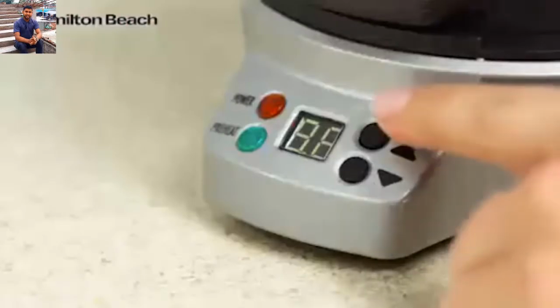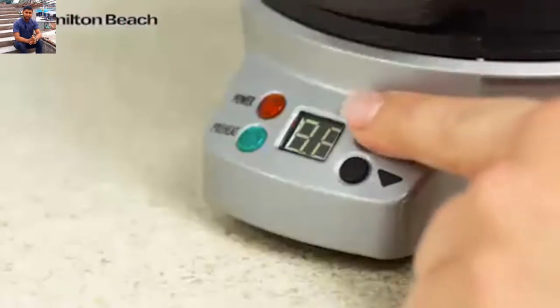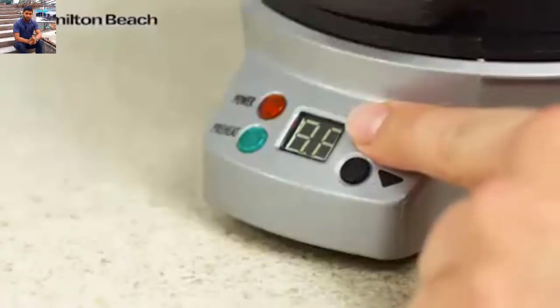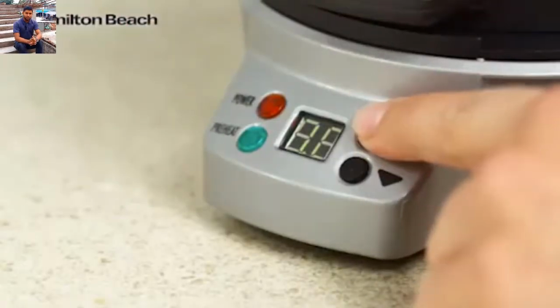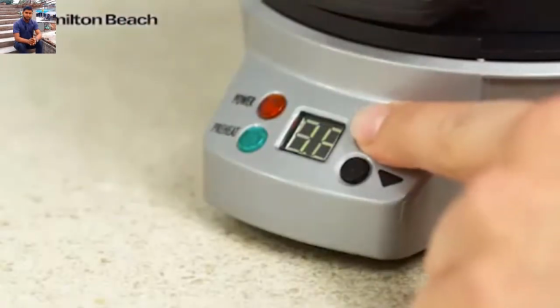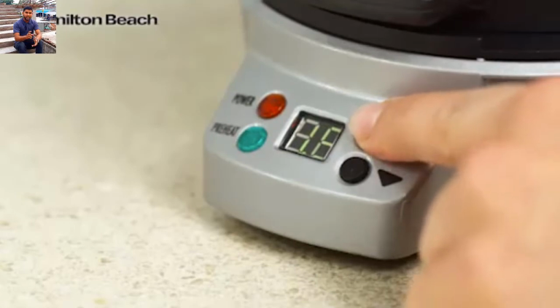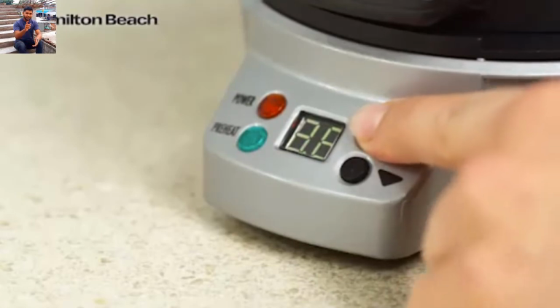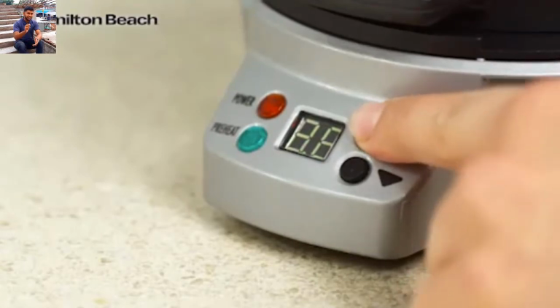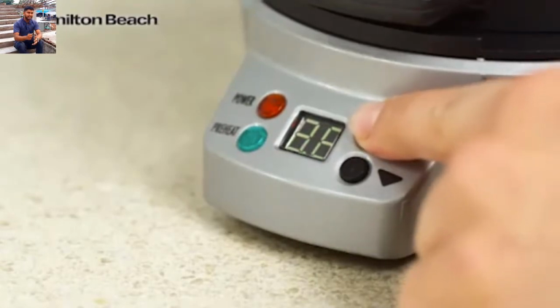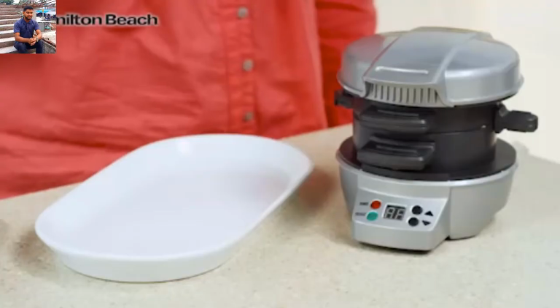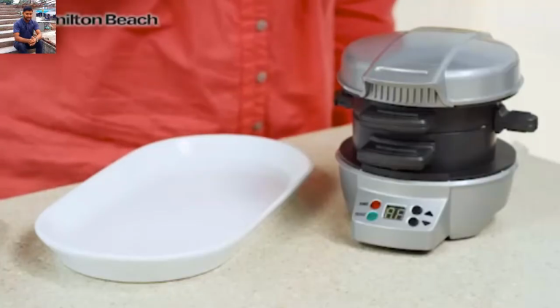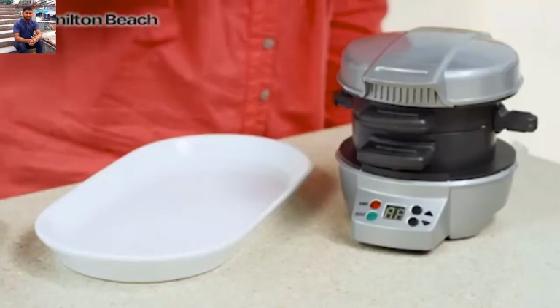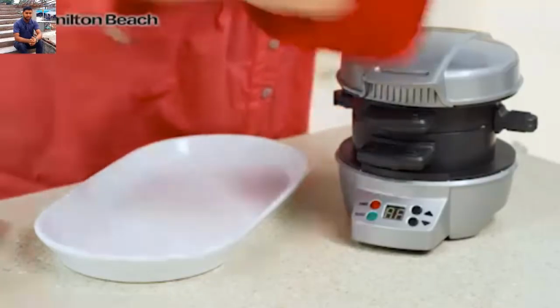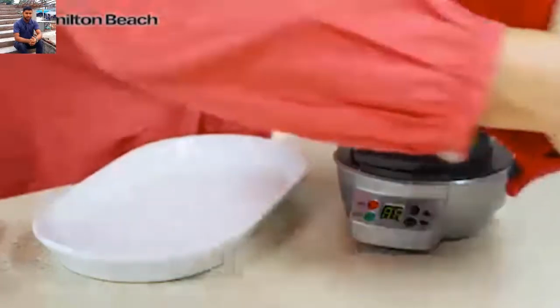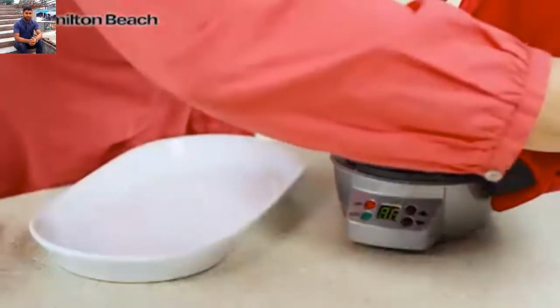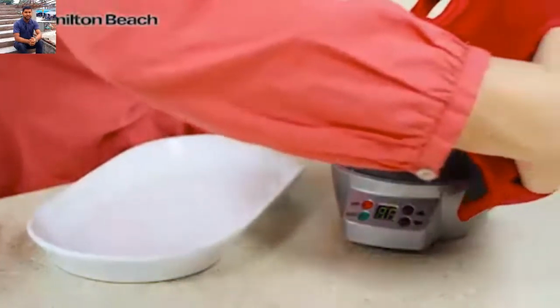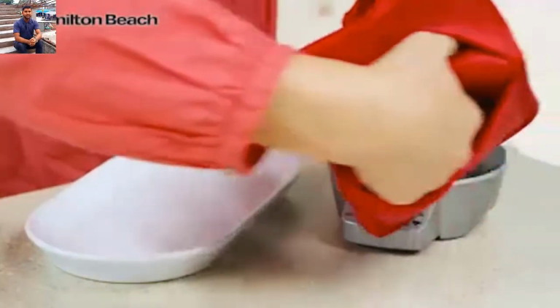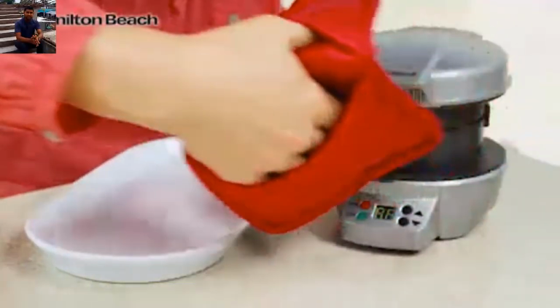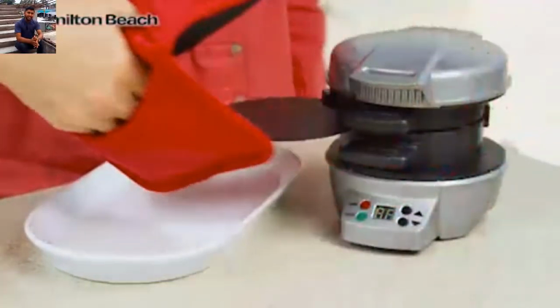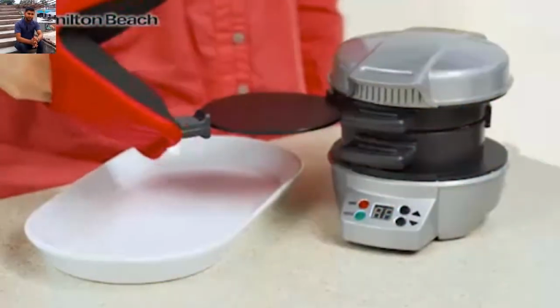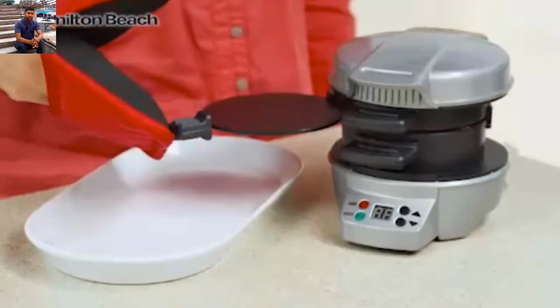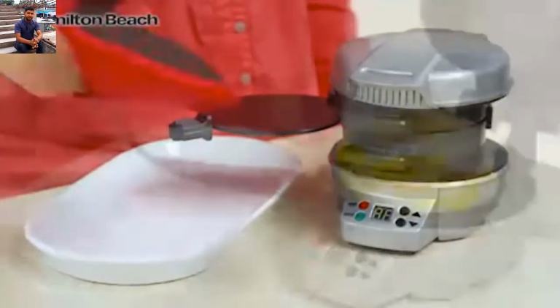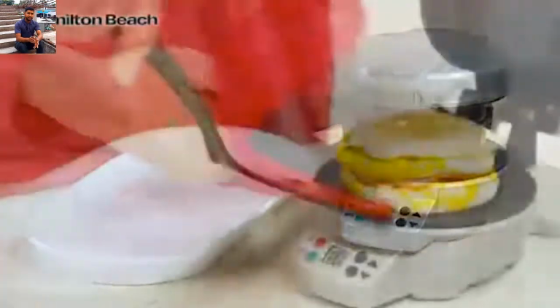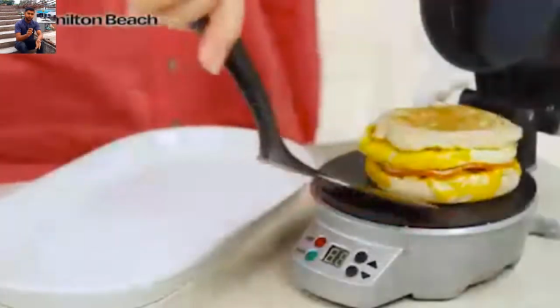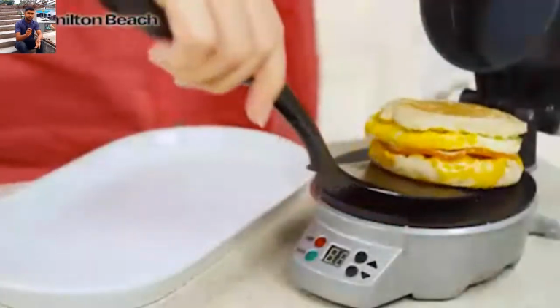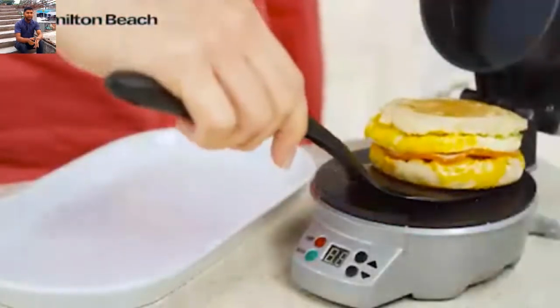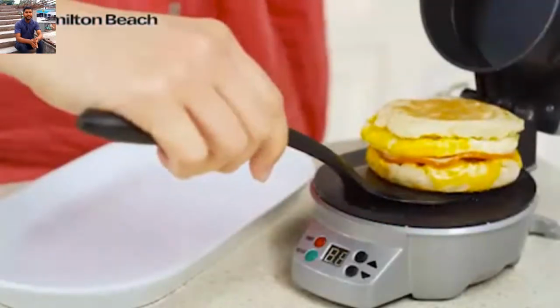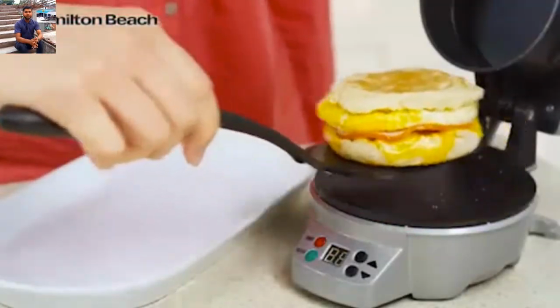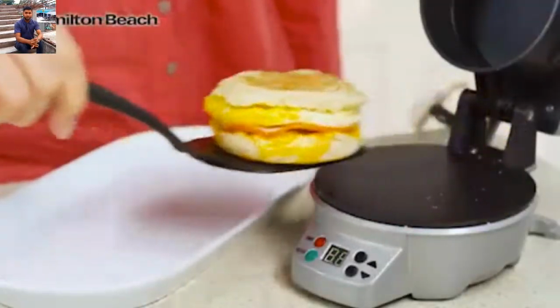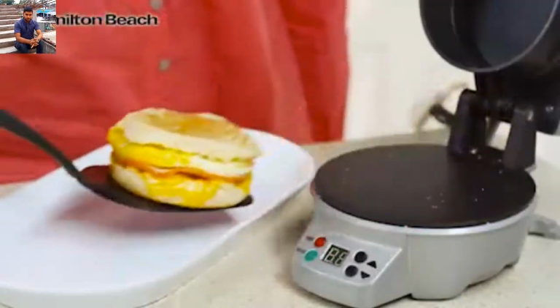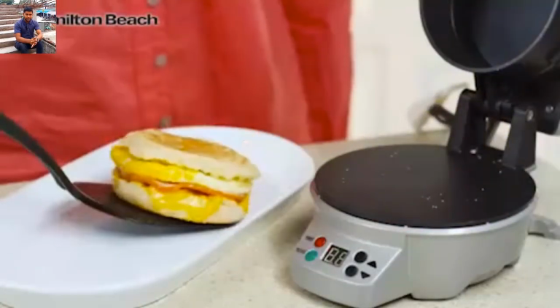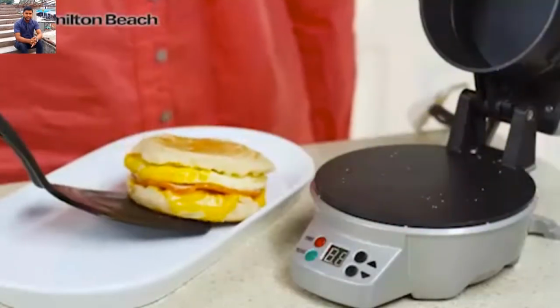Set the timer for 4 to 5 minutes, and when you hear a beep, slide the egg cooking plate out and you'll have a perfectly assembled breakfast sandwich.